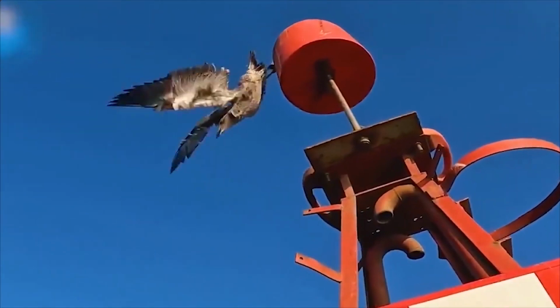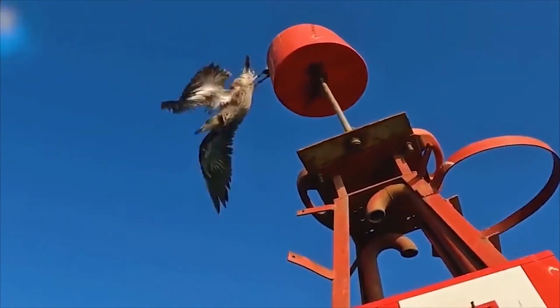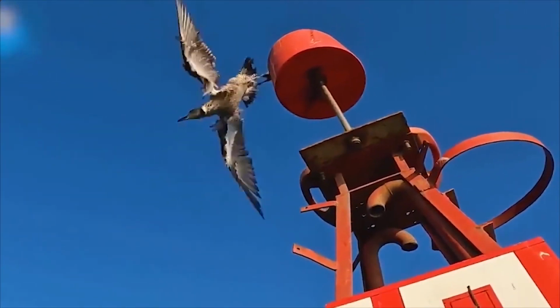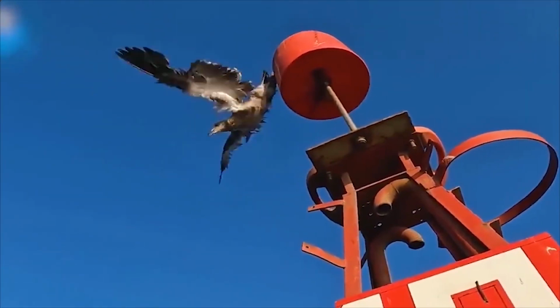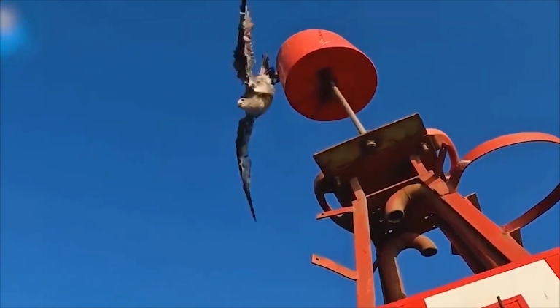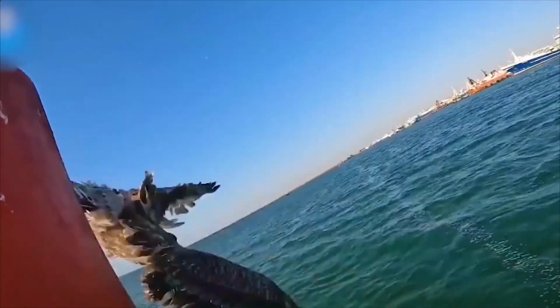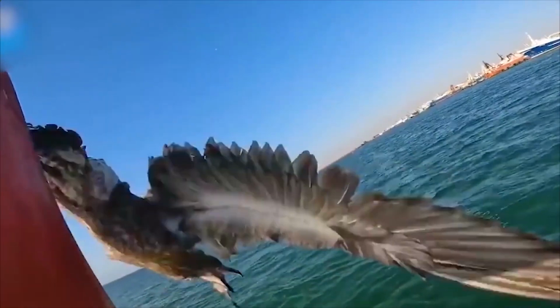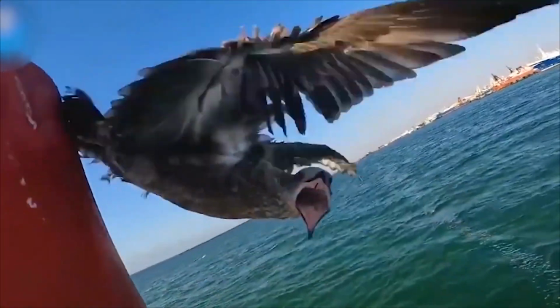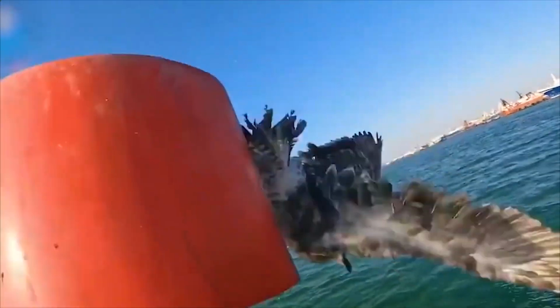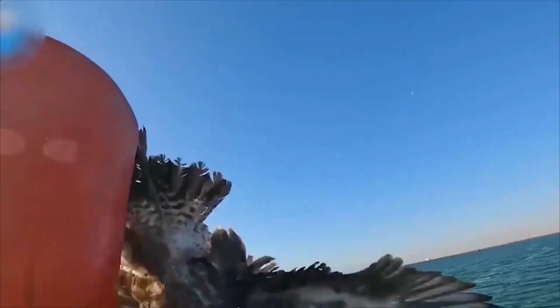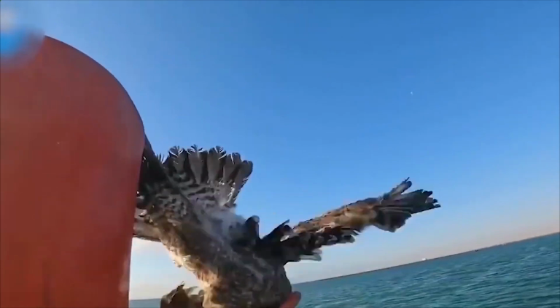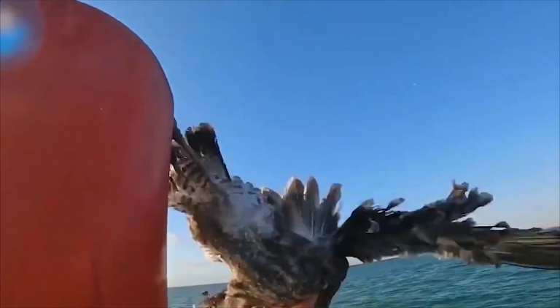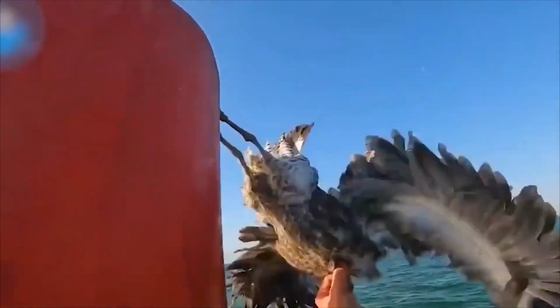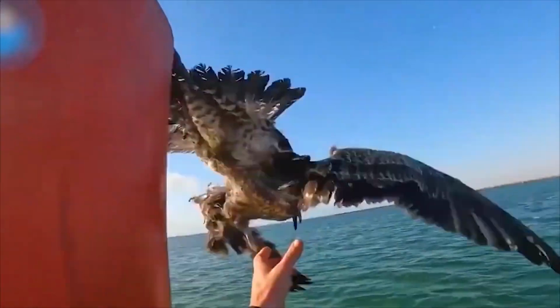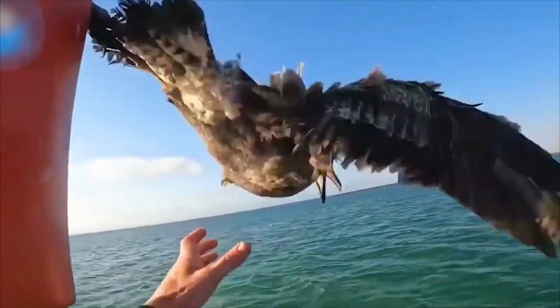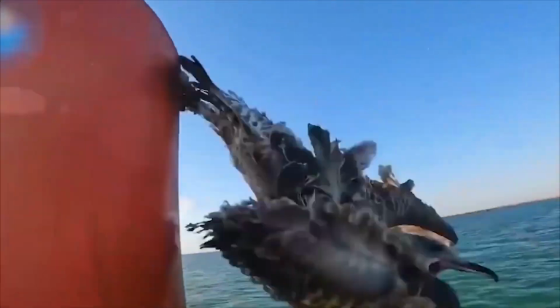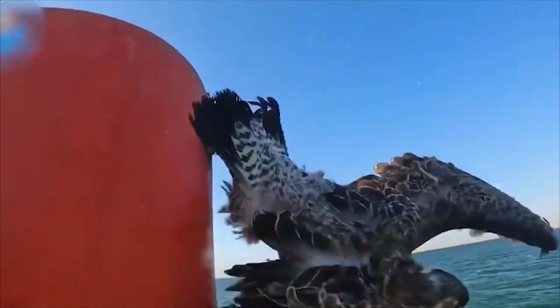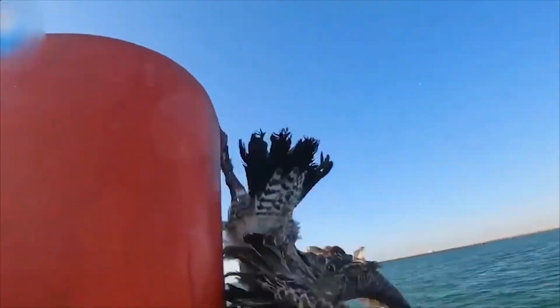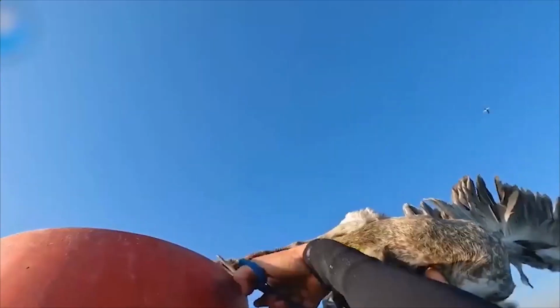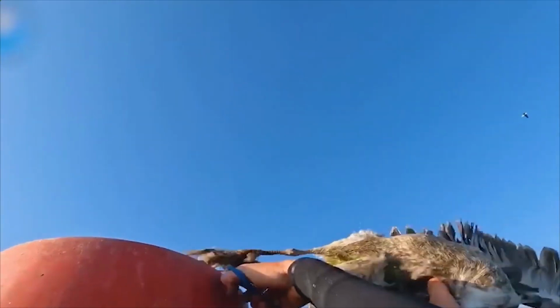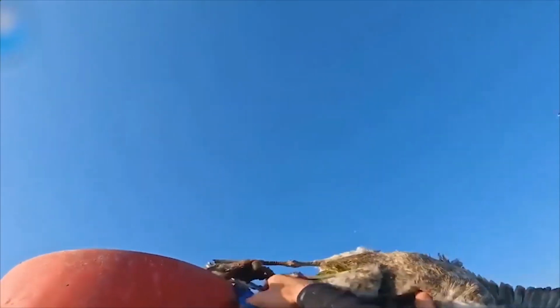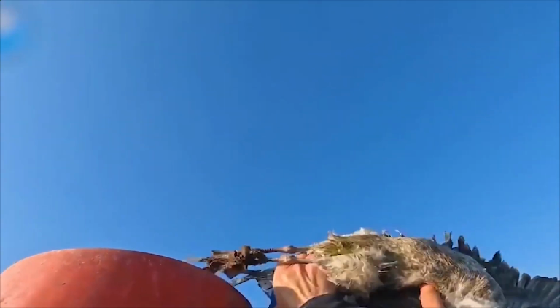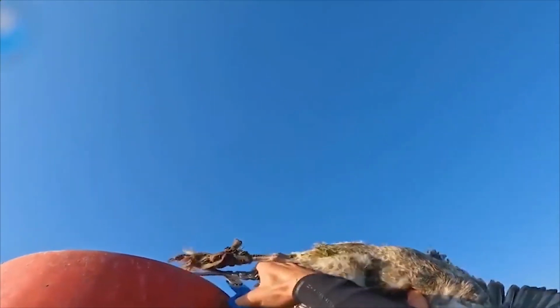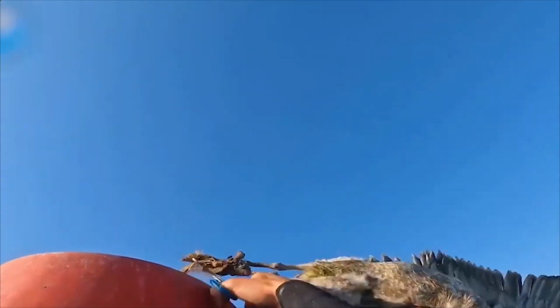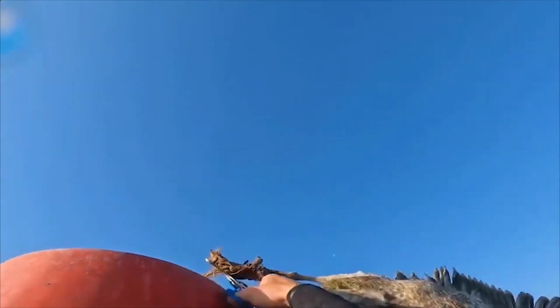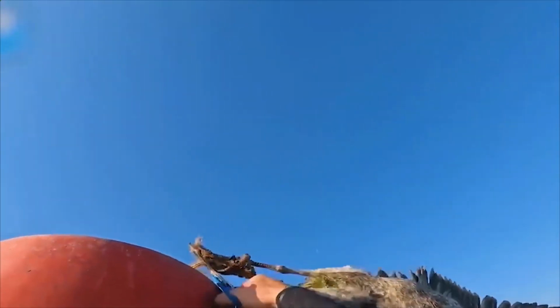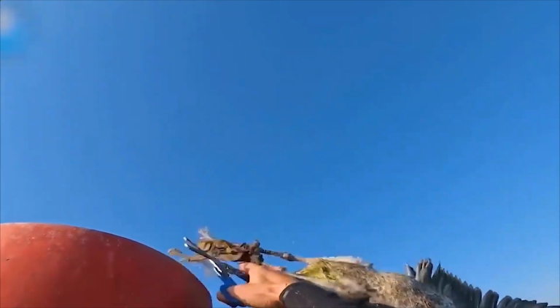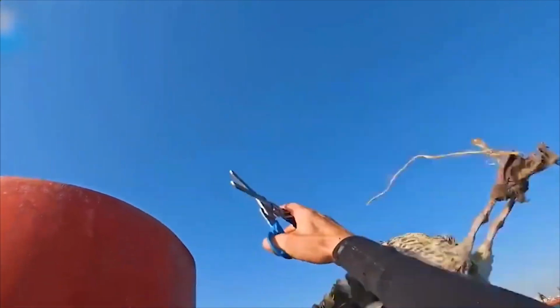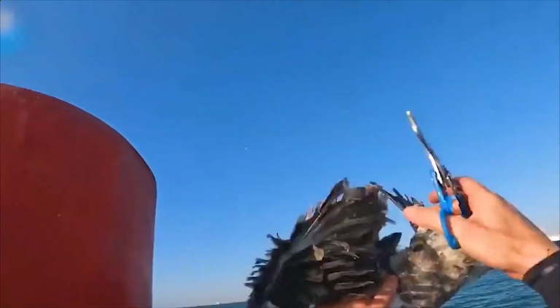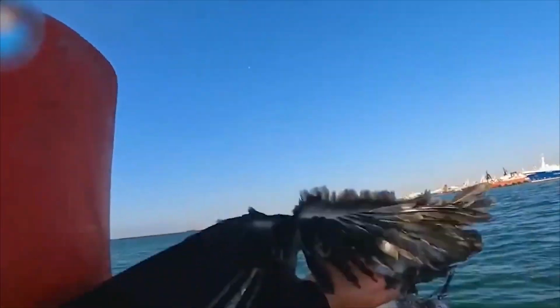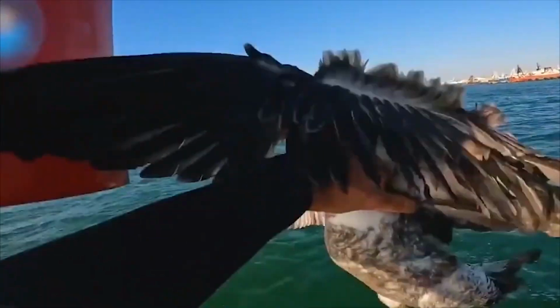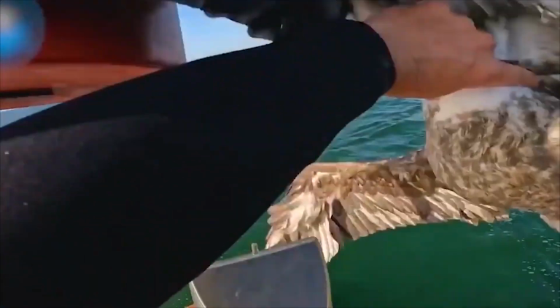Besides supporting ships navigating safely, warning buoys could pose risks to animals too. Thanks to the timely help from the OCN, this seagull was lucky to be alive.